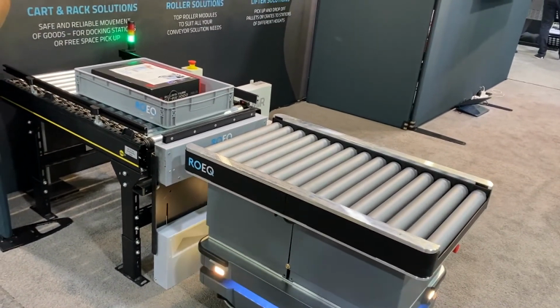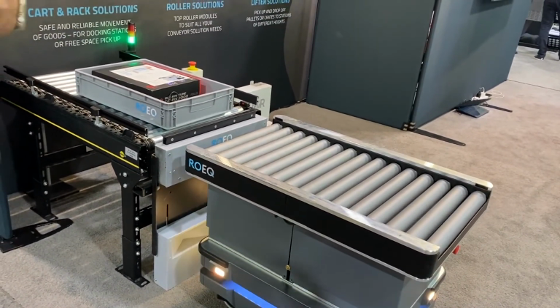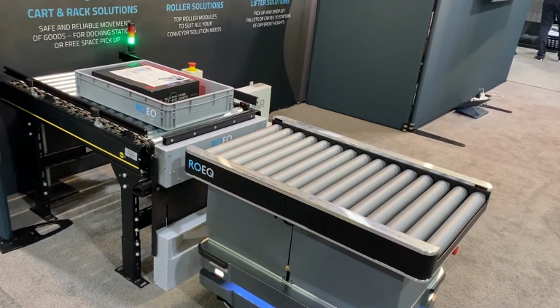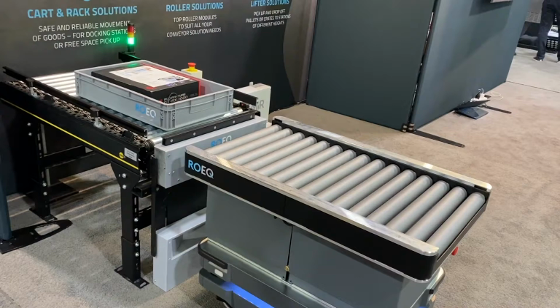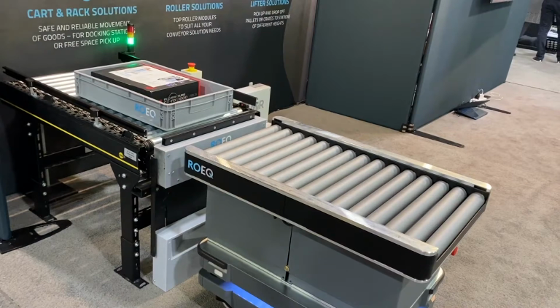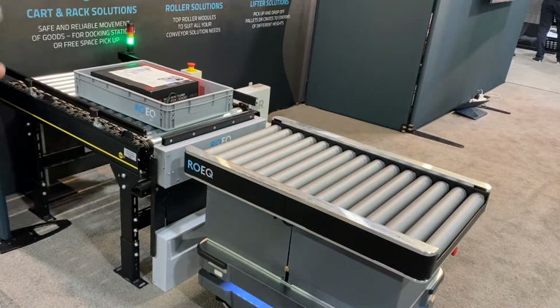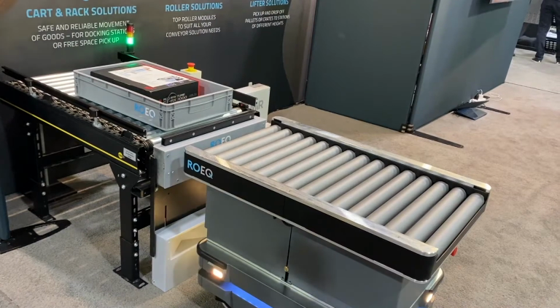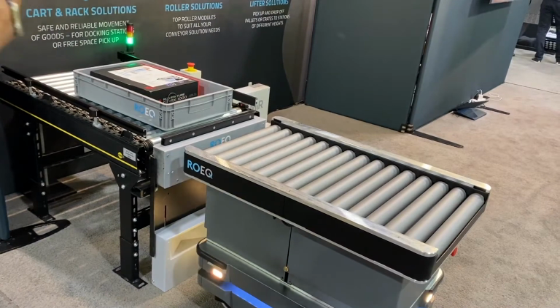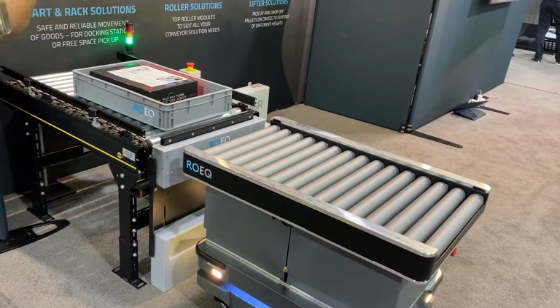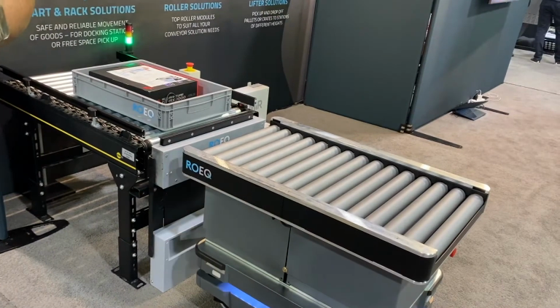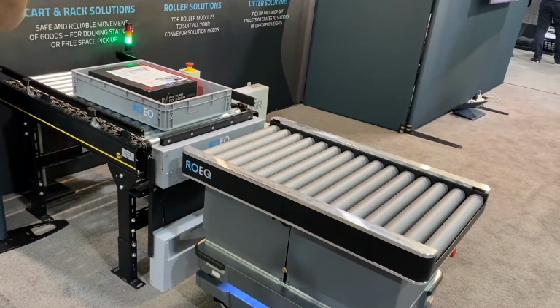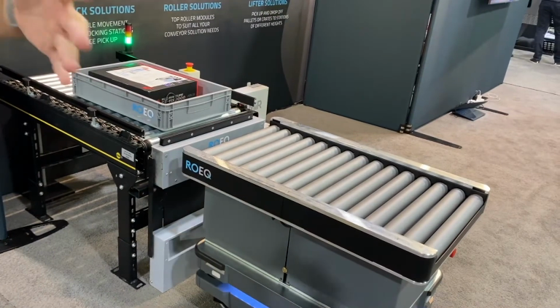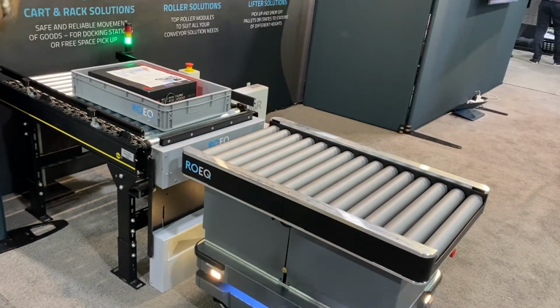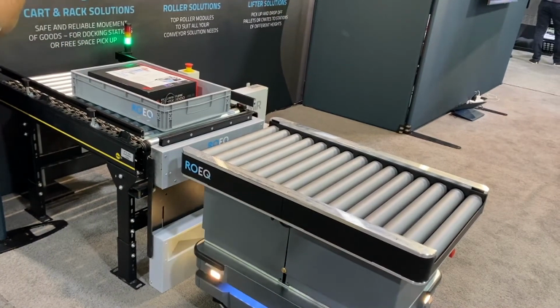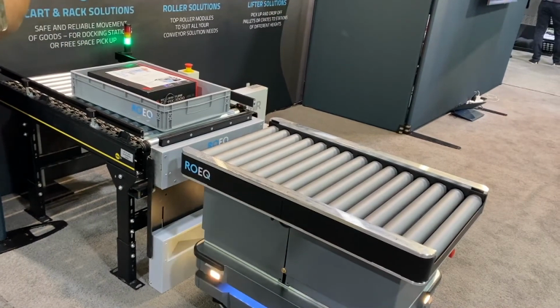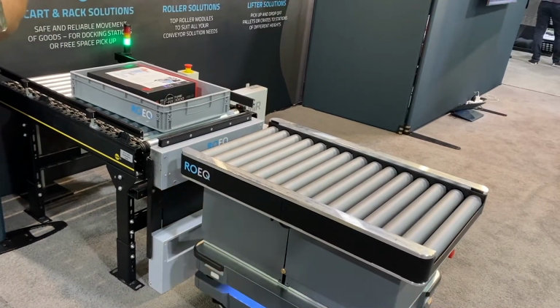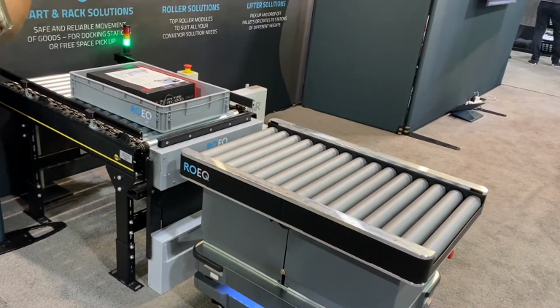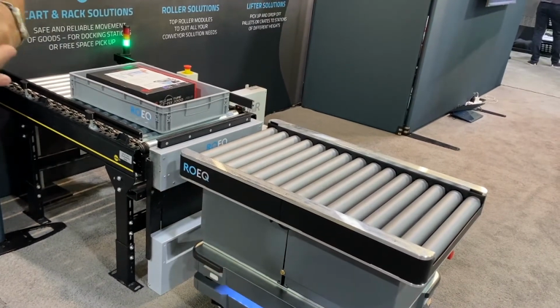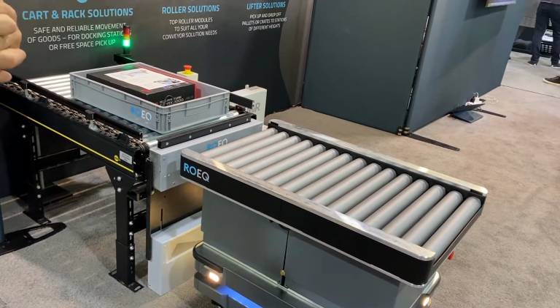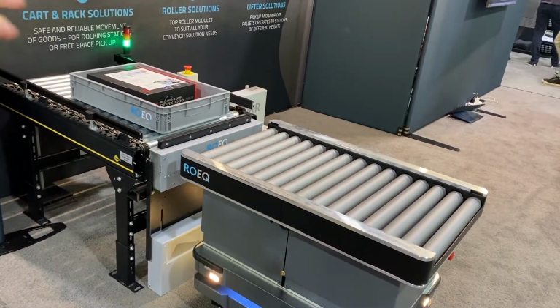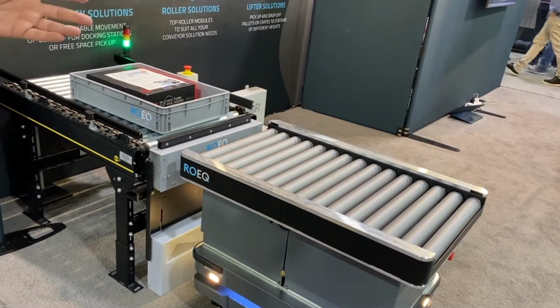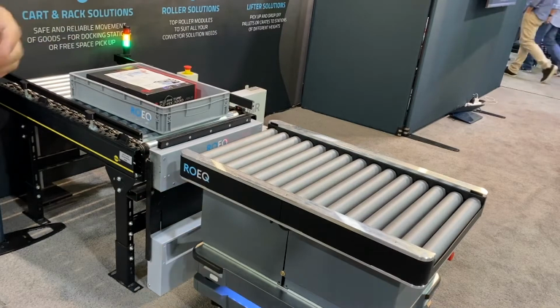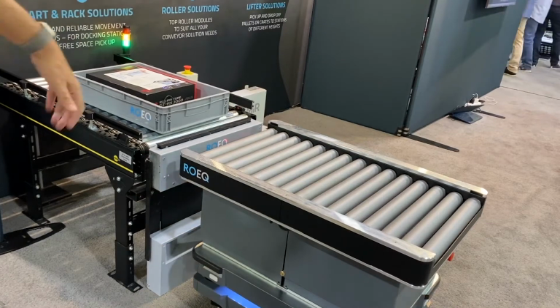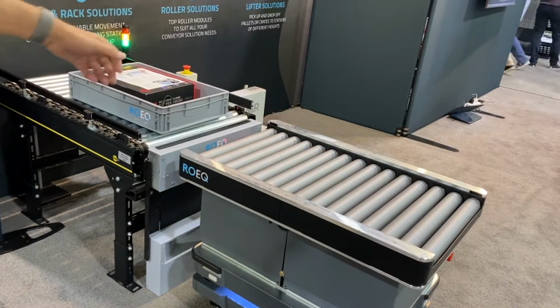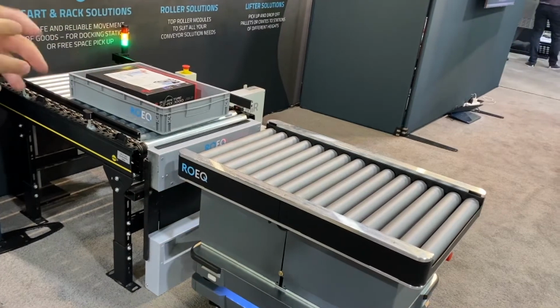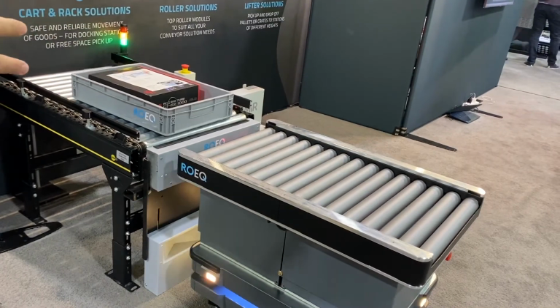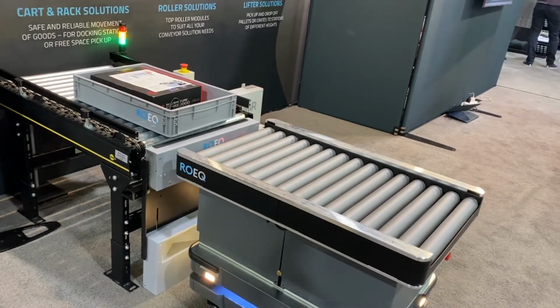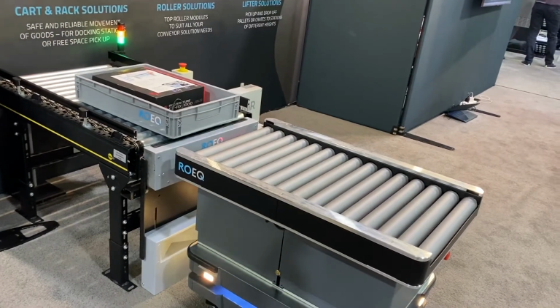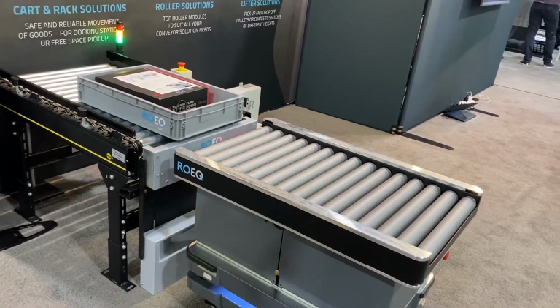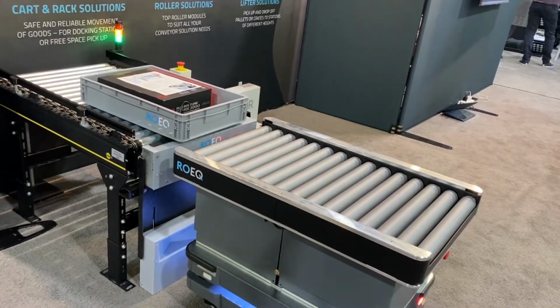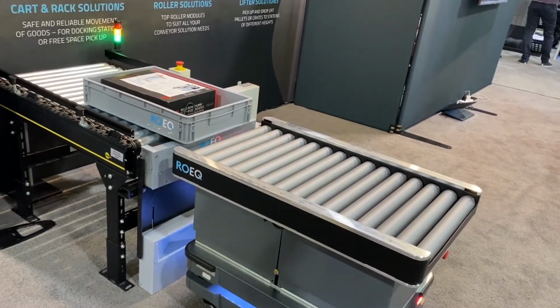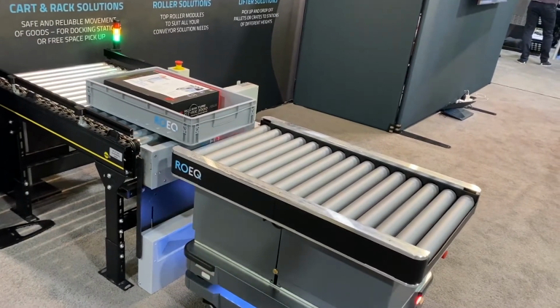So a customer came to us and said, does MiR have a solution for maybe a safe transfer of goods? And we developed the GuardCom system, which is a two-part system.